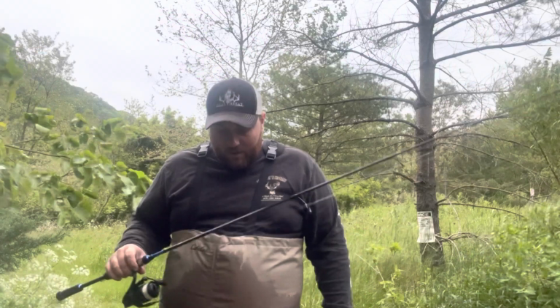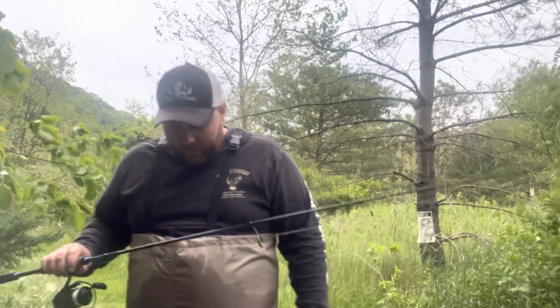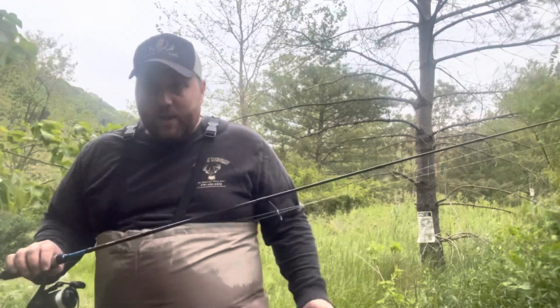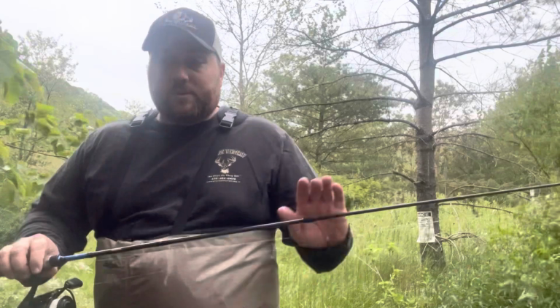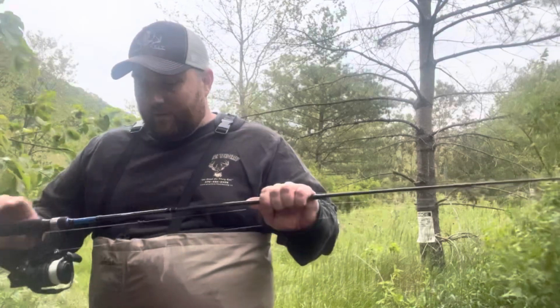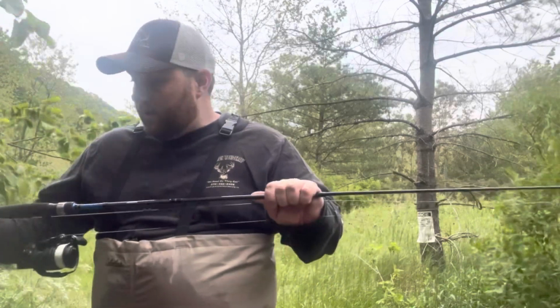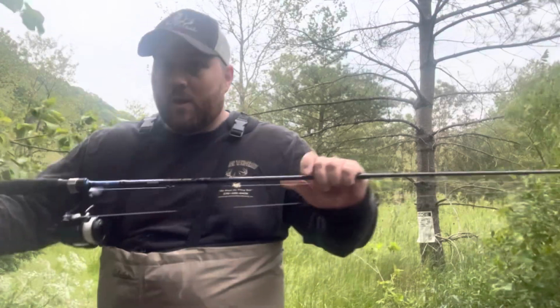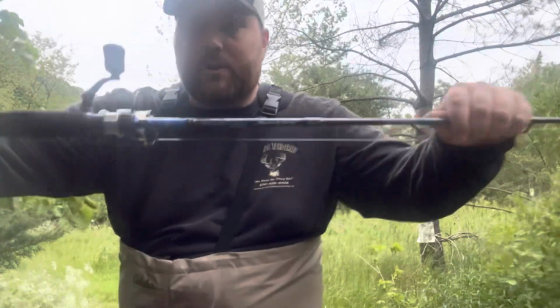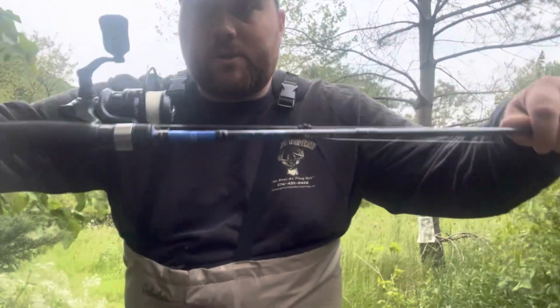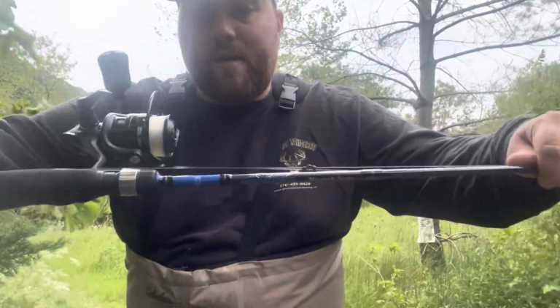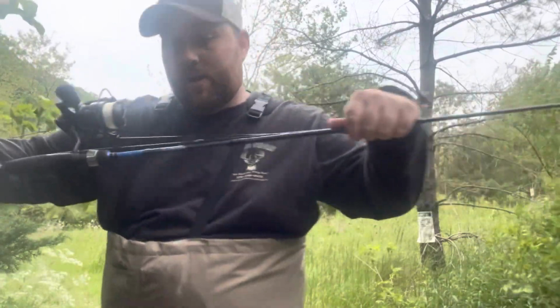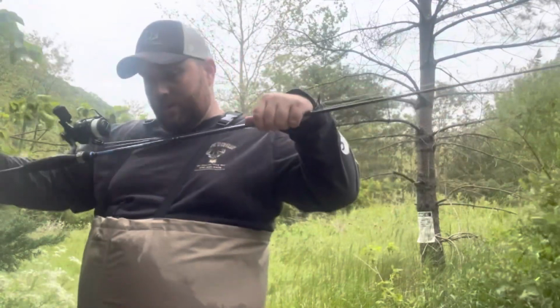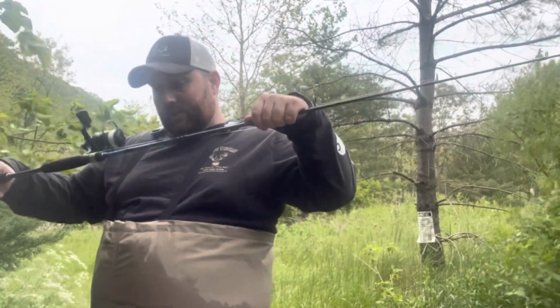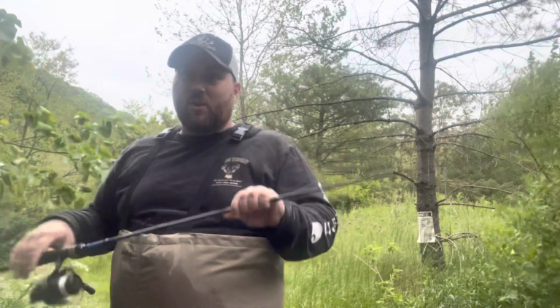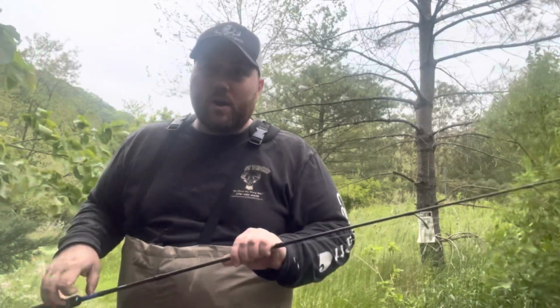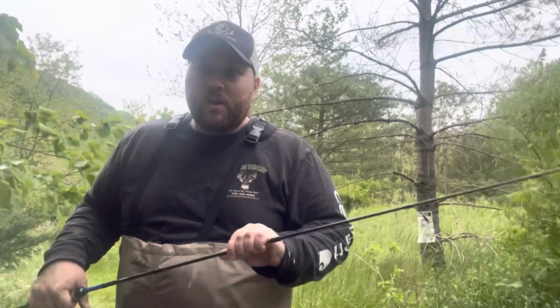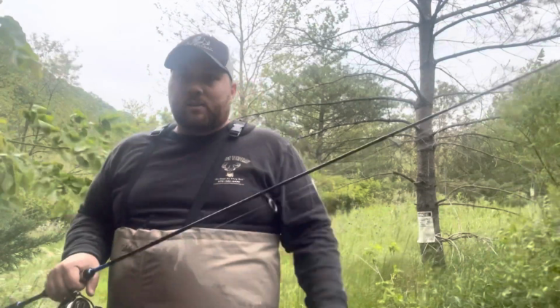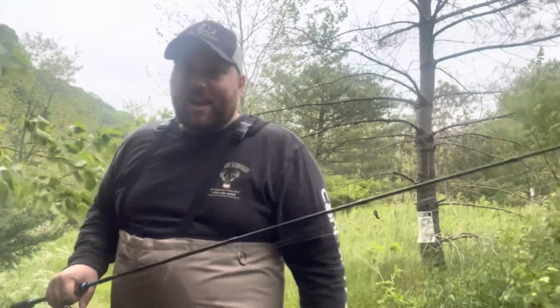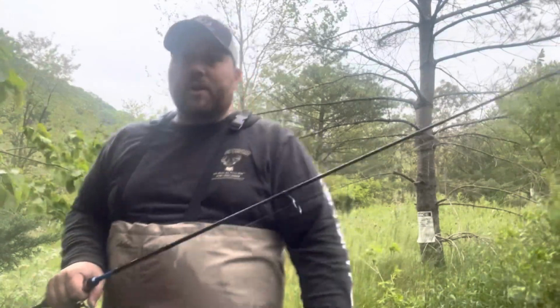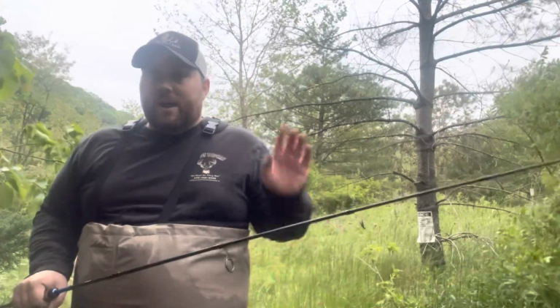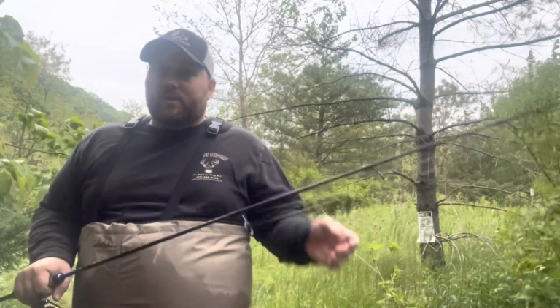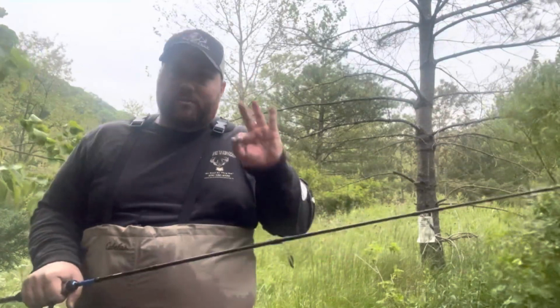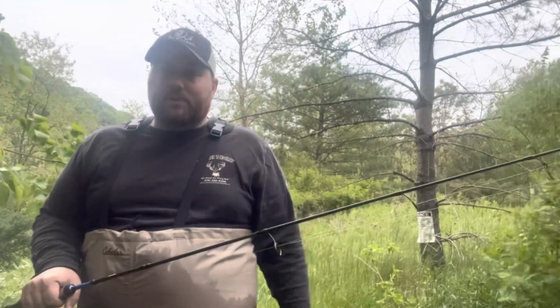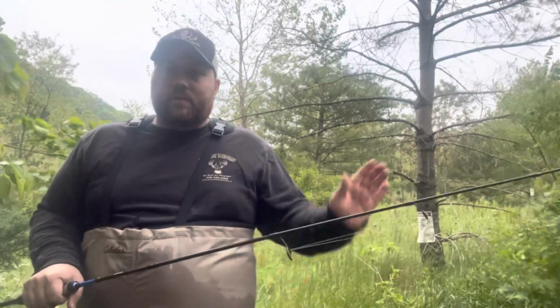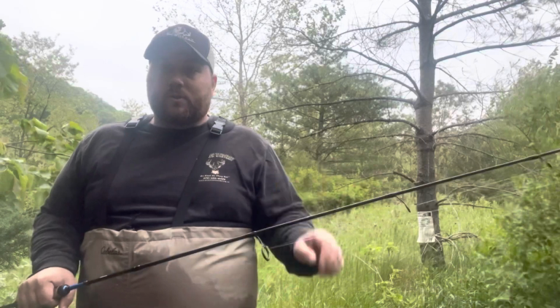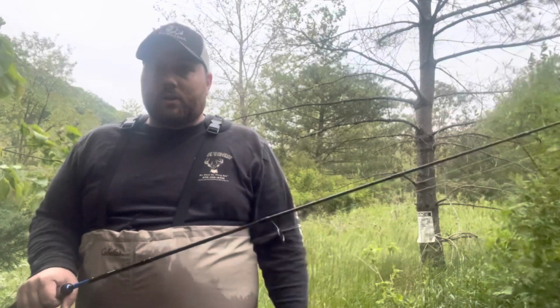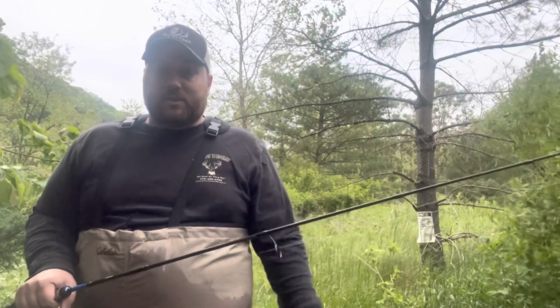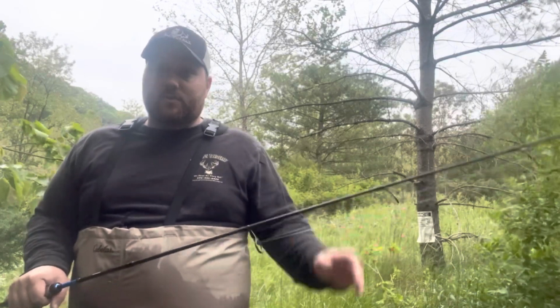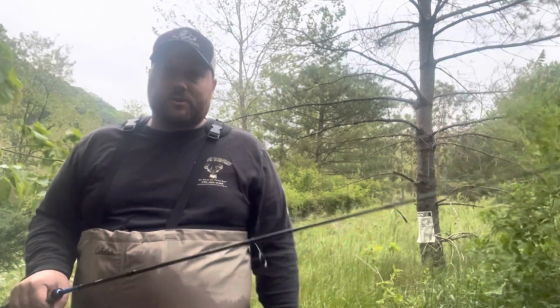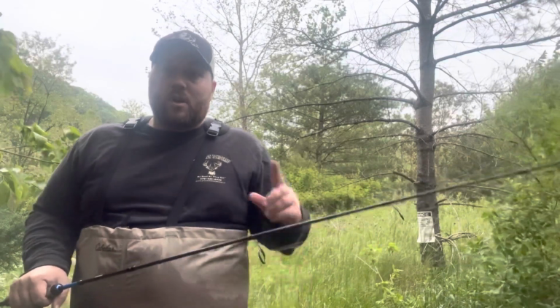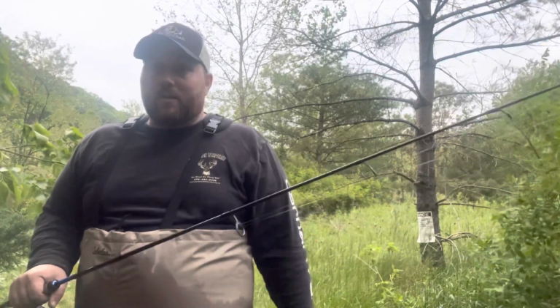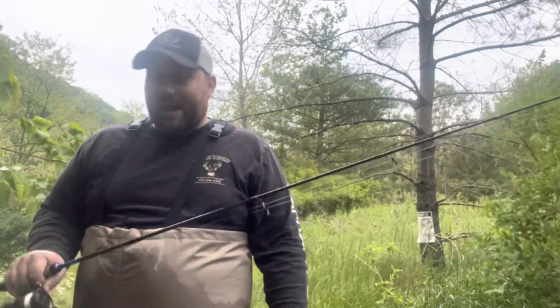What I'm here for today is a product review on the Dobyns Maverick 601 Light Action. For Dobyns, it's three numbers — the first two are length, so six foot zero inches, and one stands for light action.